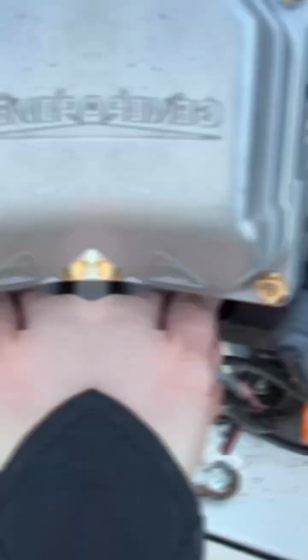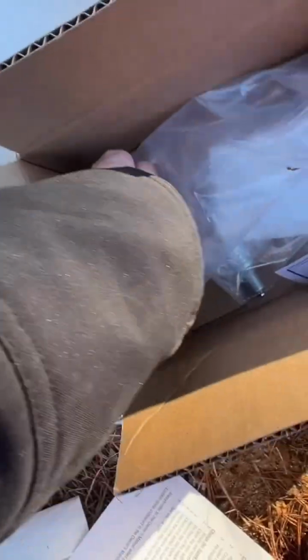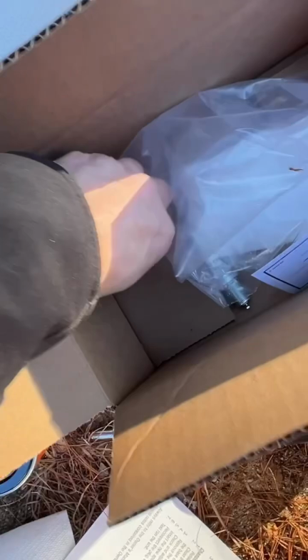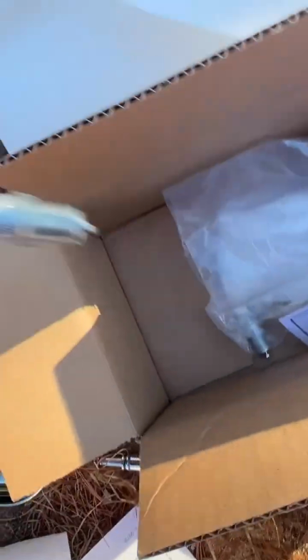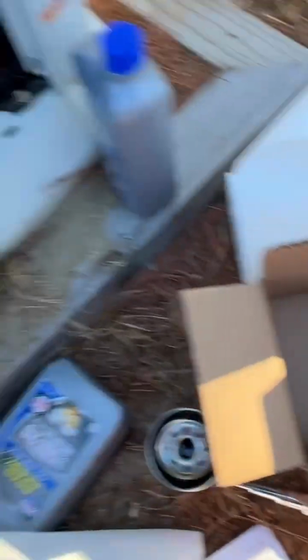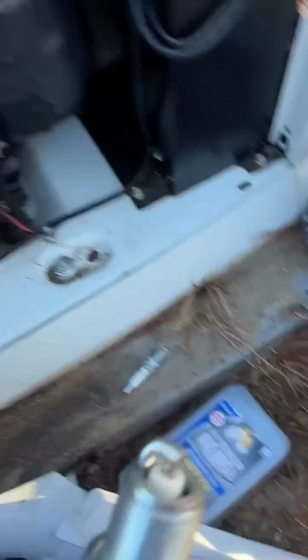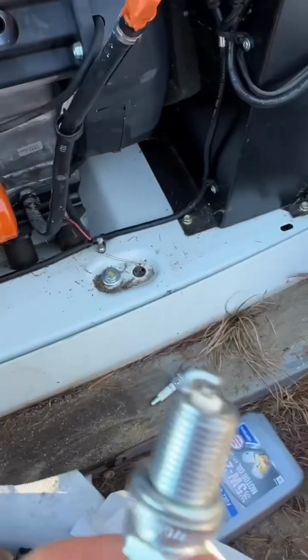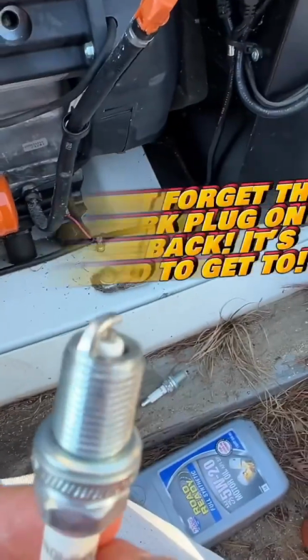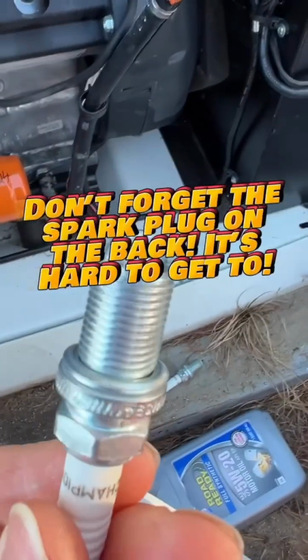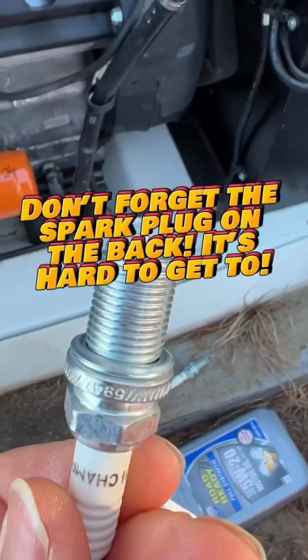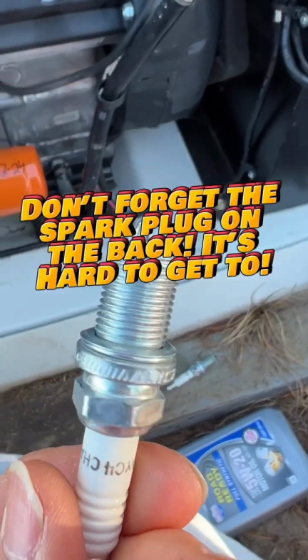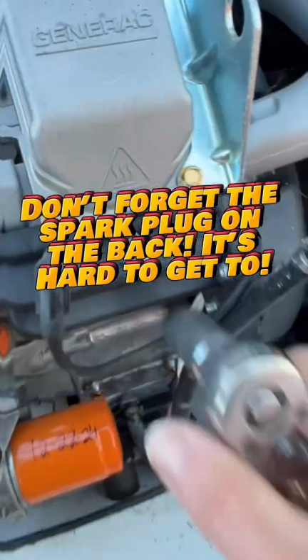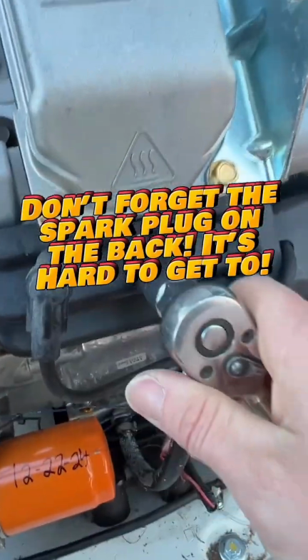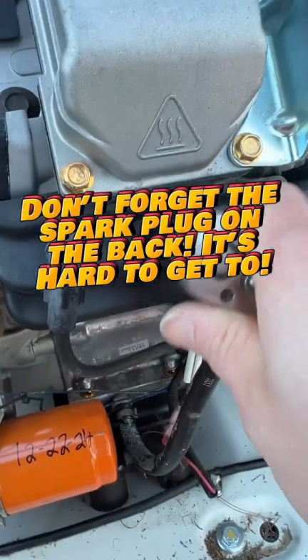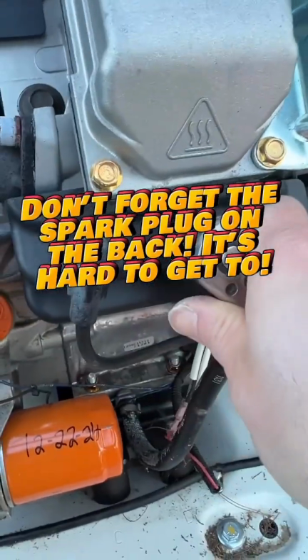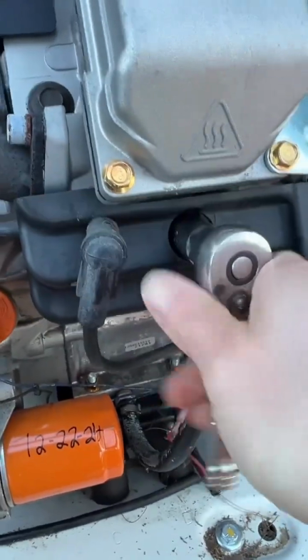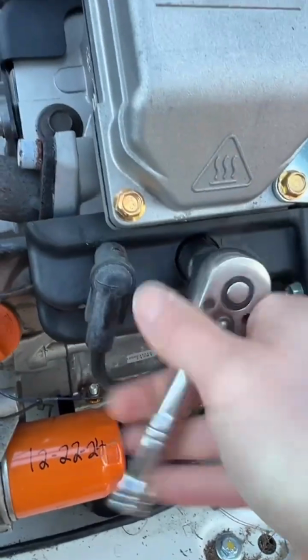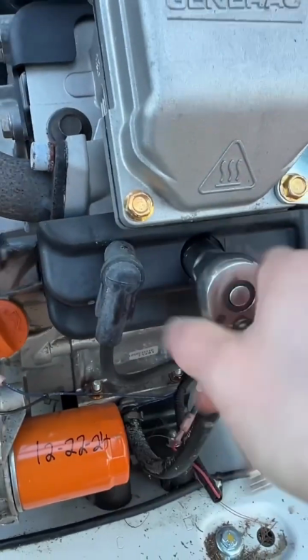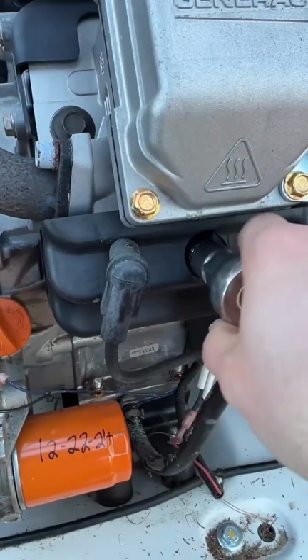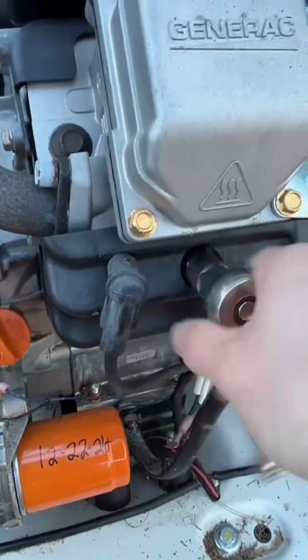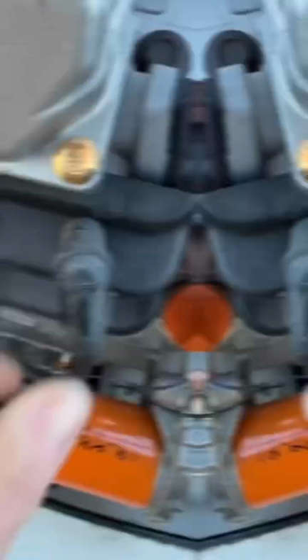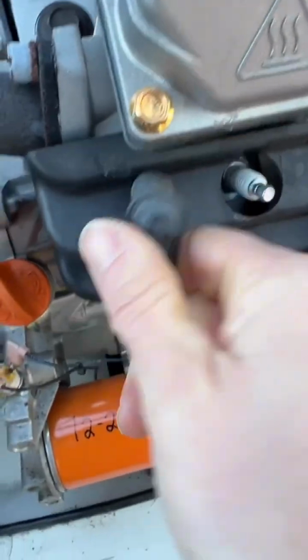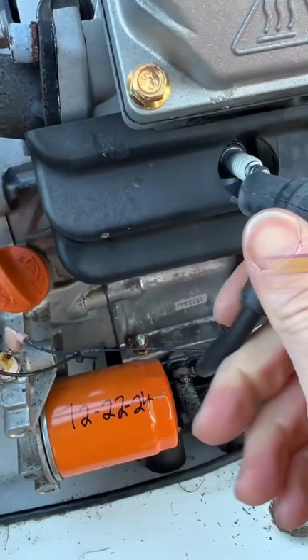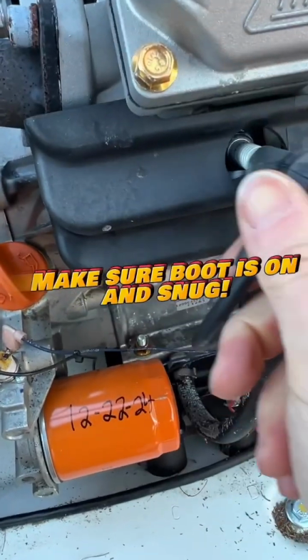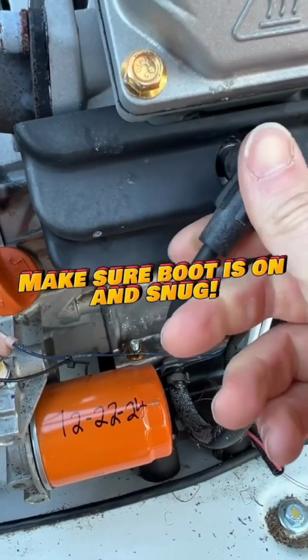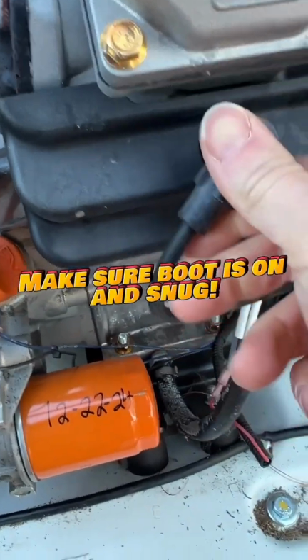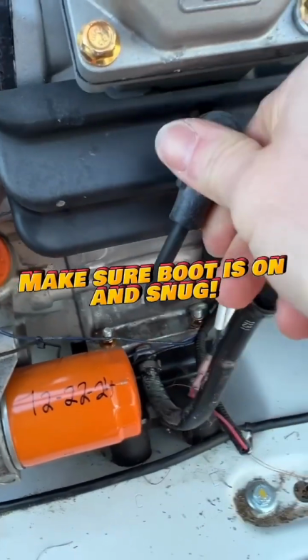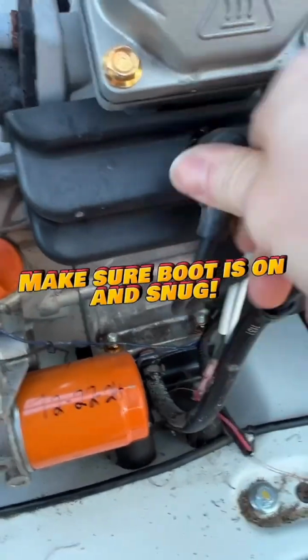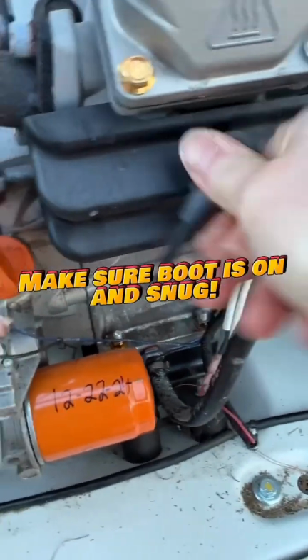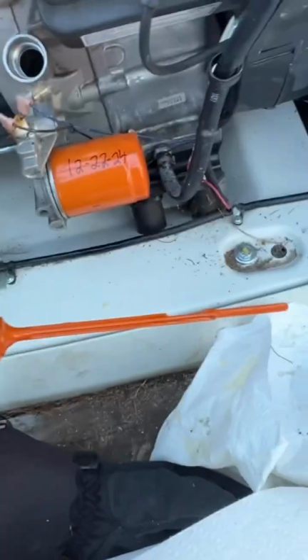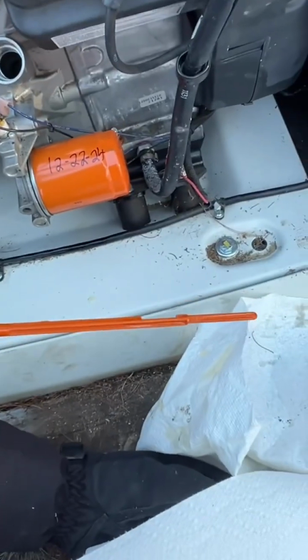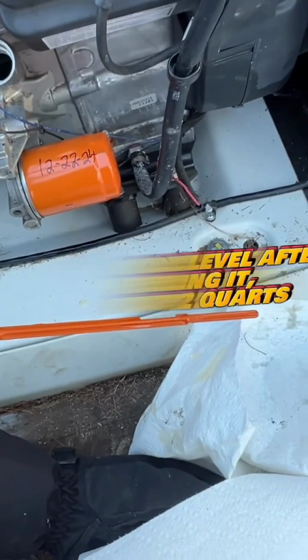That's a 5/8-inch deep socket, and then the back I couldn't film — it was too hard to put that in the video with one hand. Make sure the boot is on there snug.